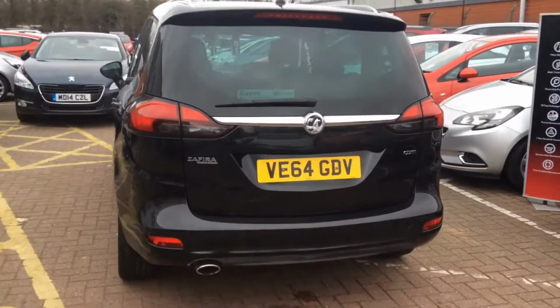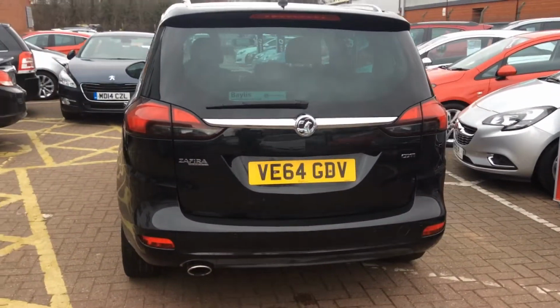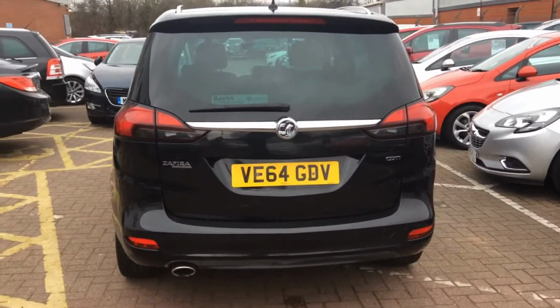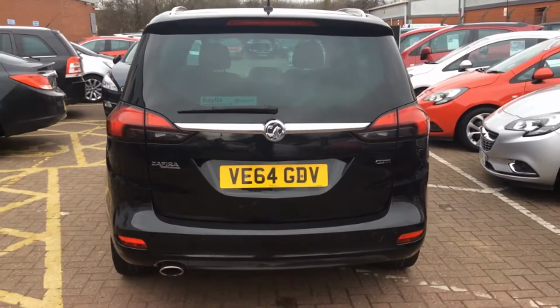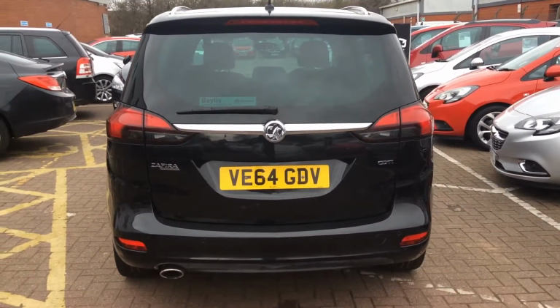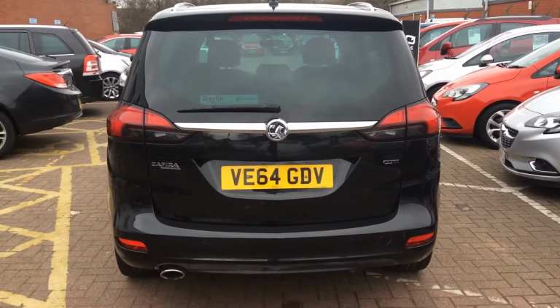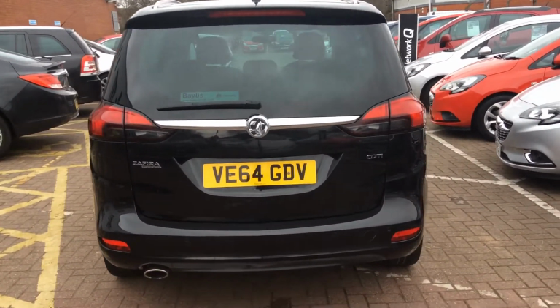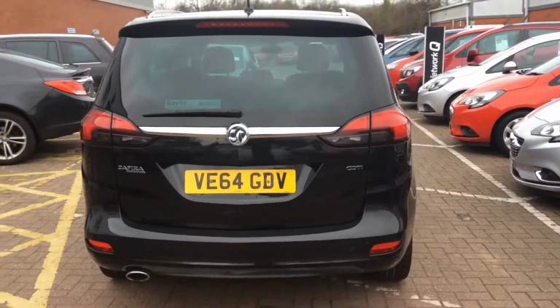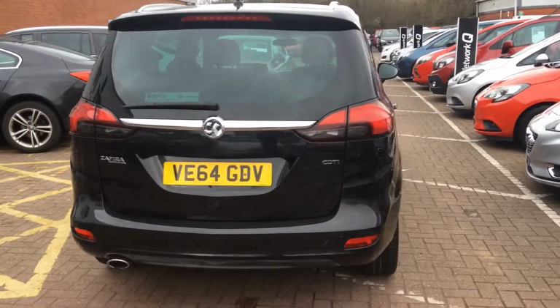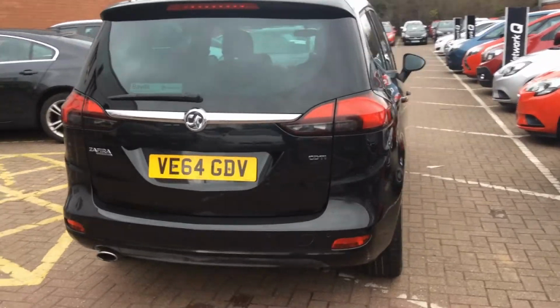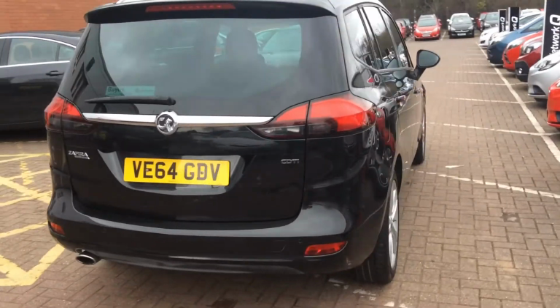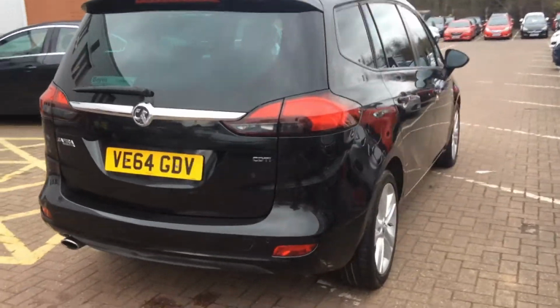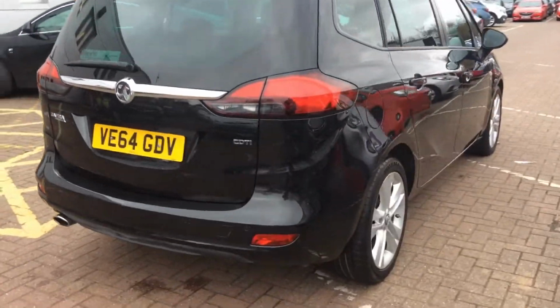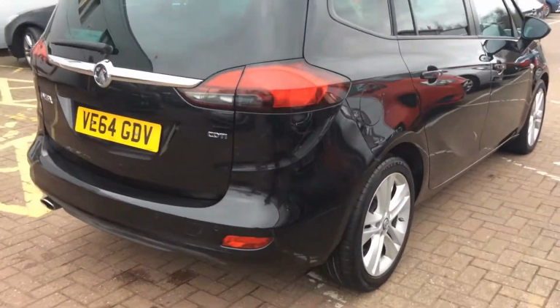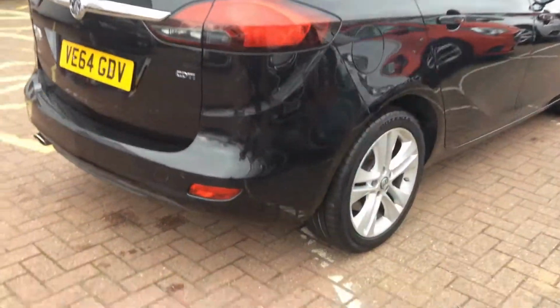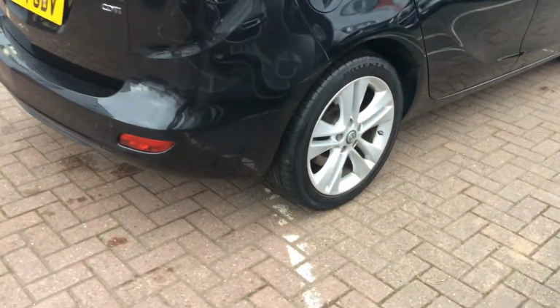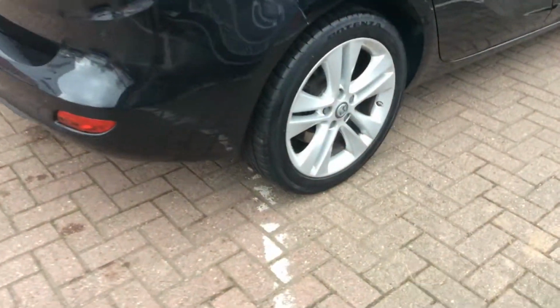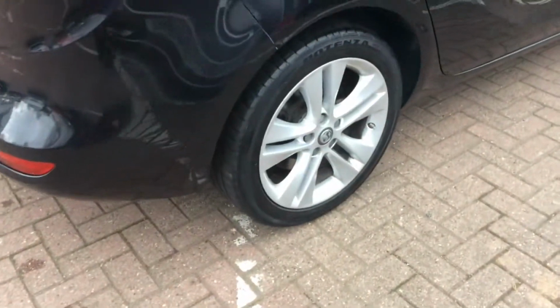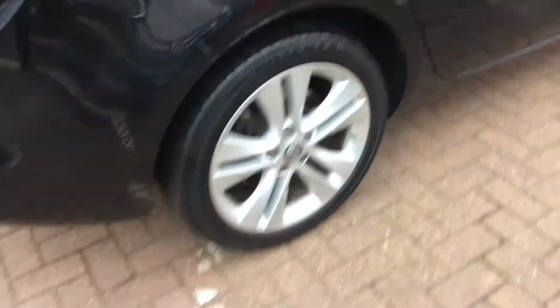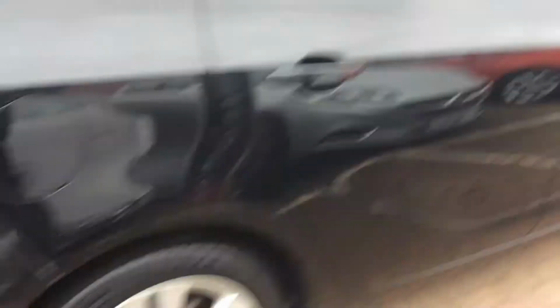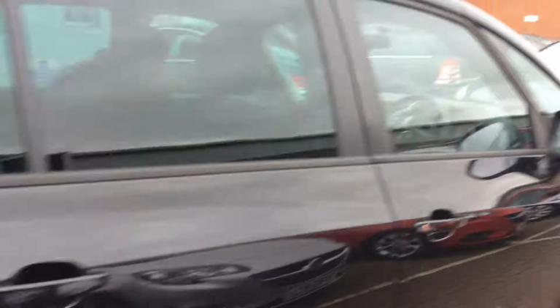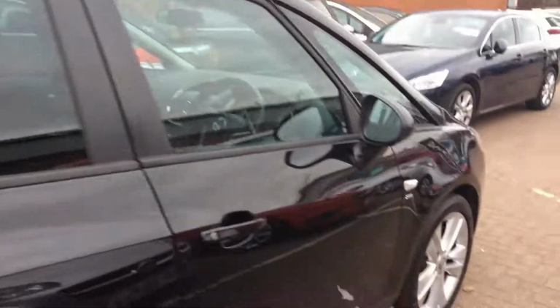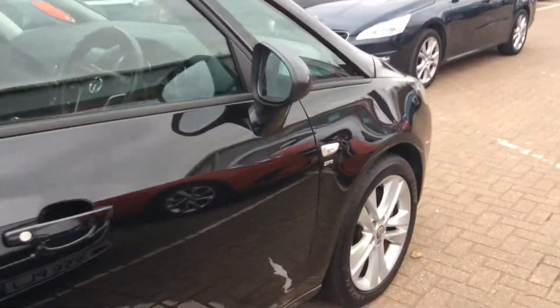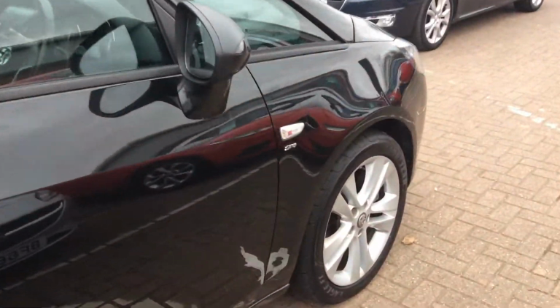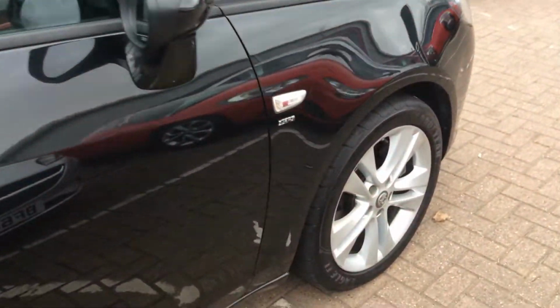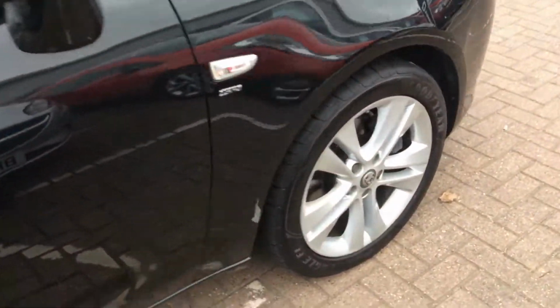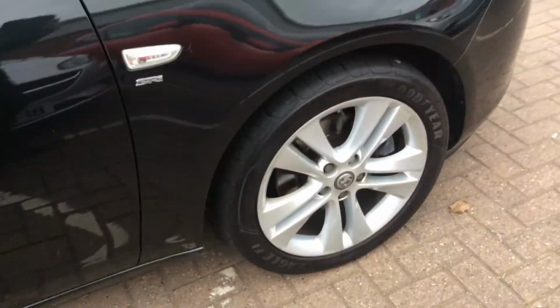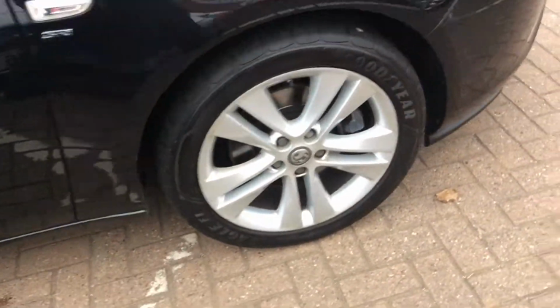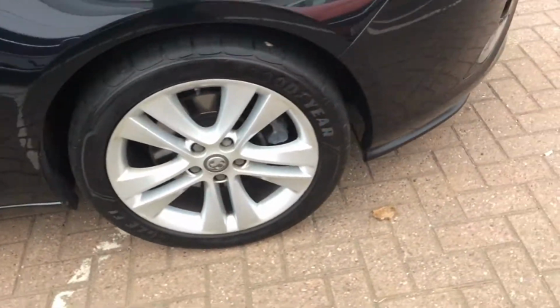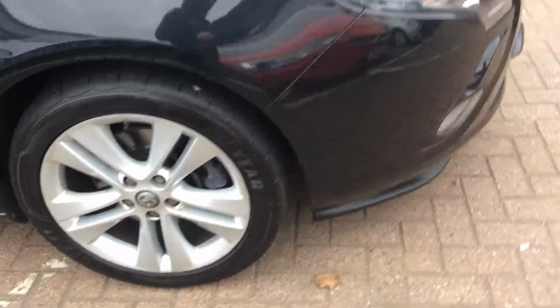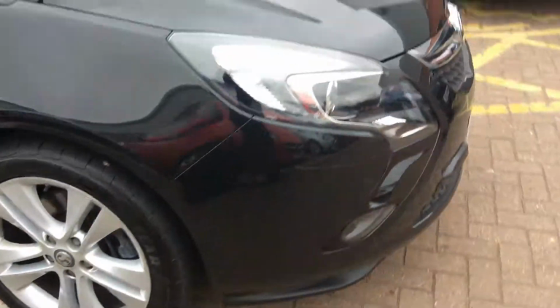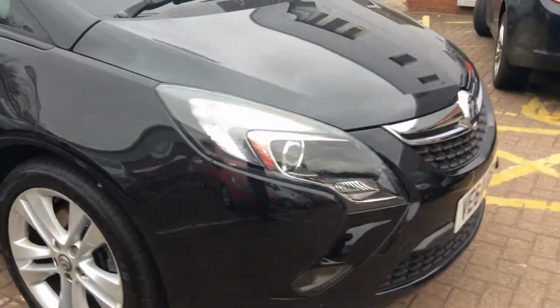As we move around the car, we can find that it has been fitted with body colour door handles and door mirrors. It has dark tinted rear glass and has also been fitted with daytime running lights.